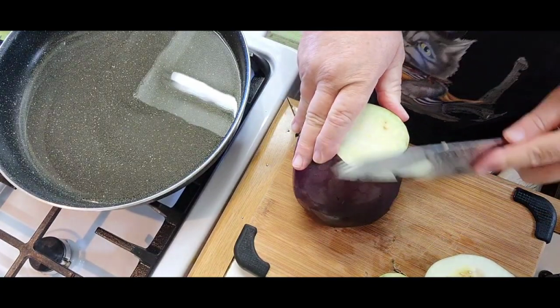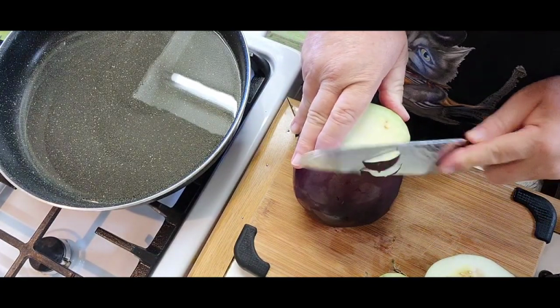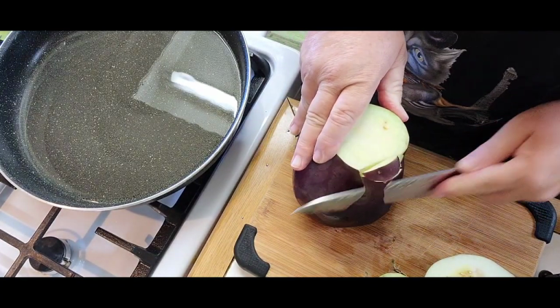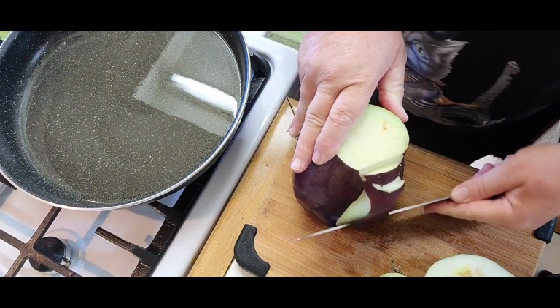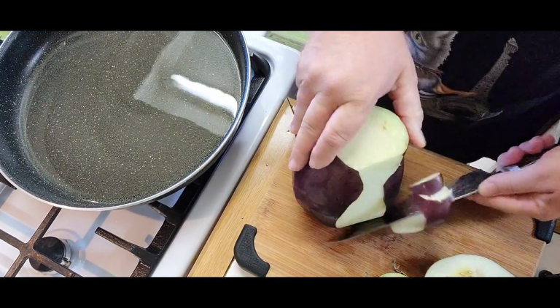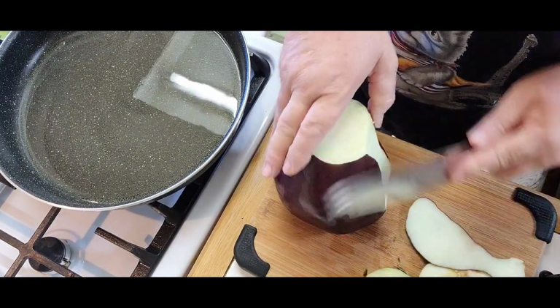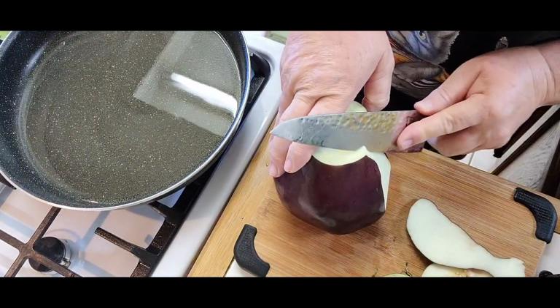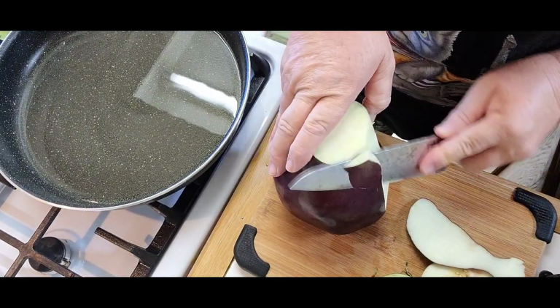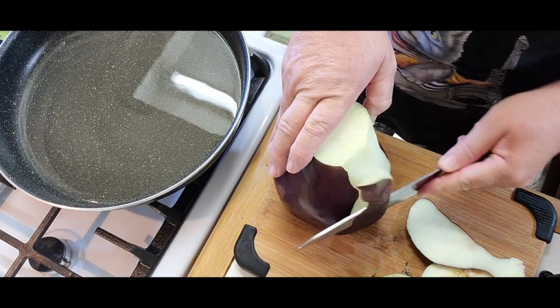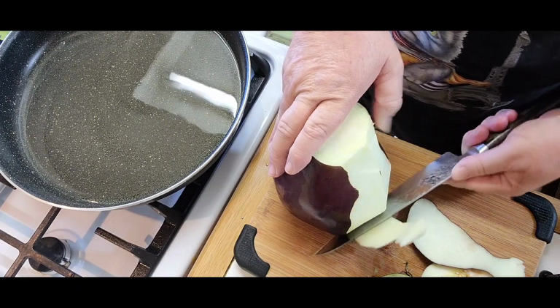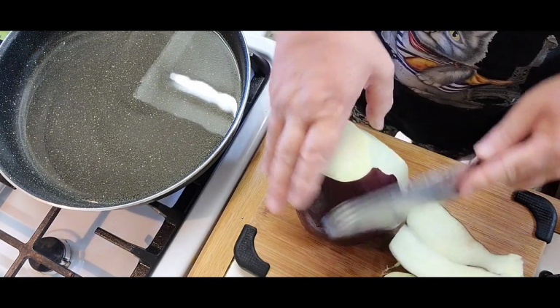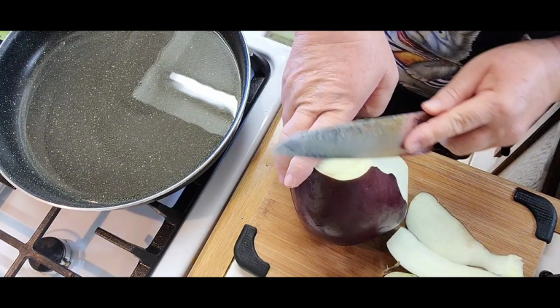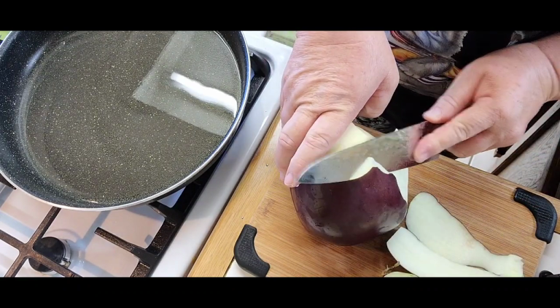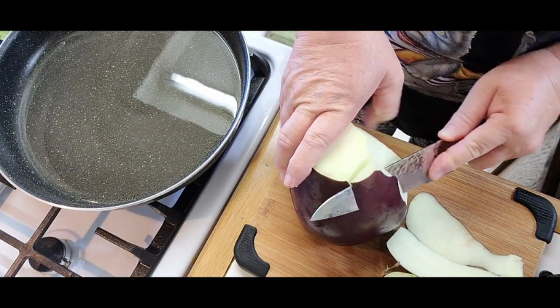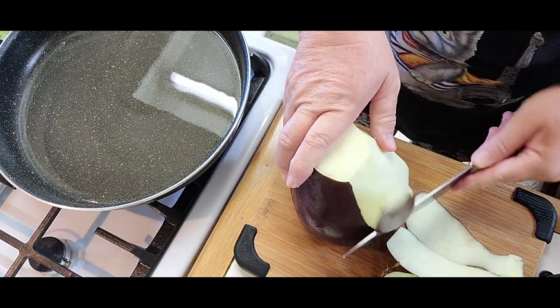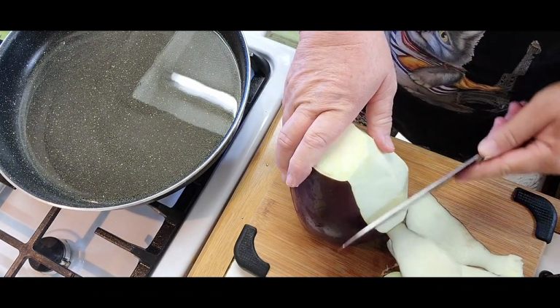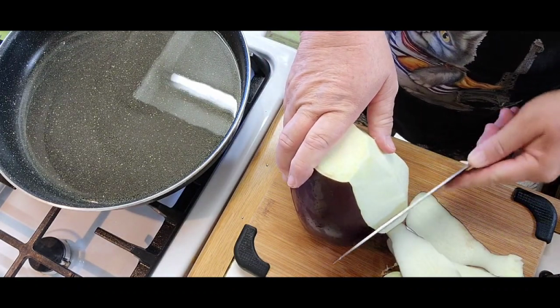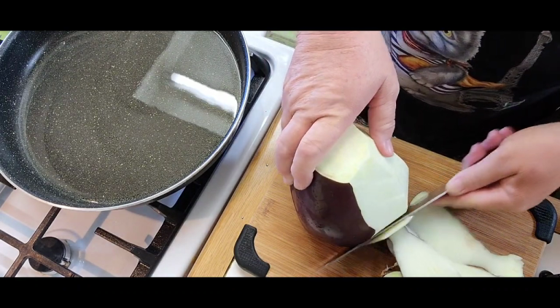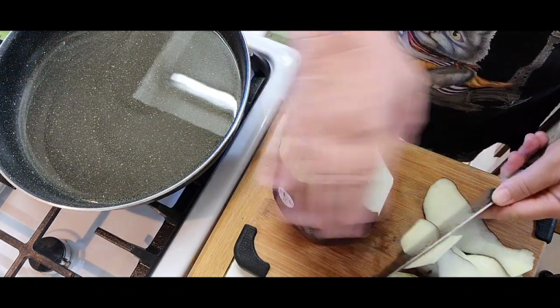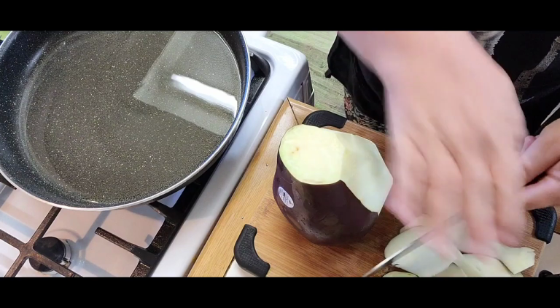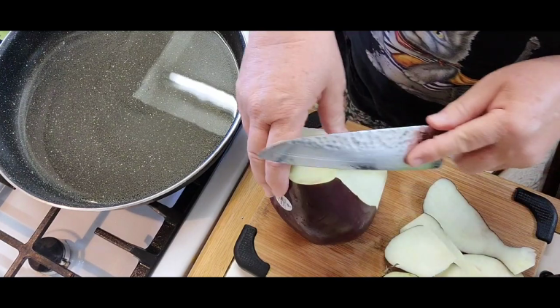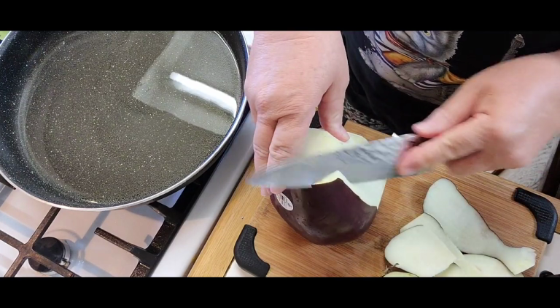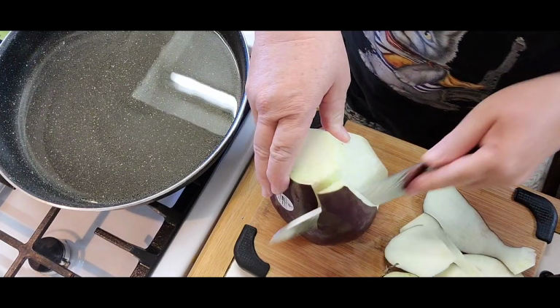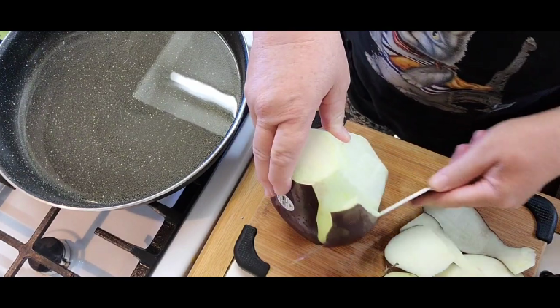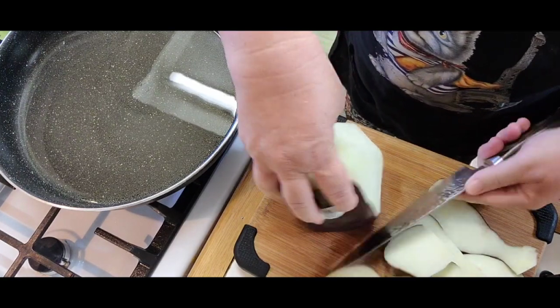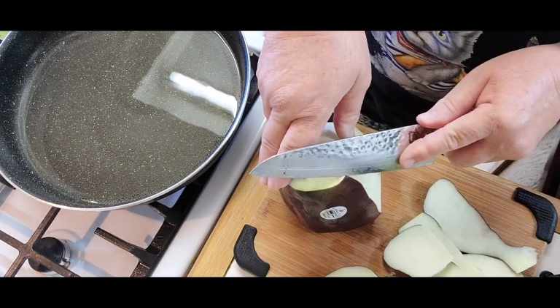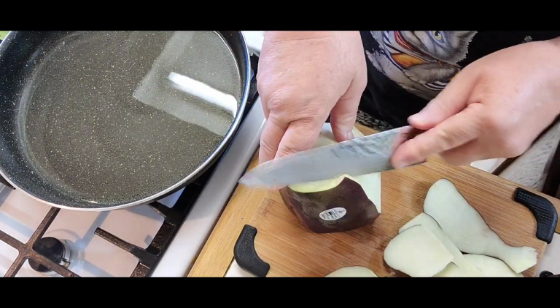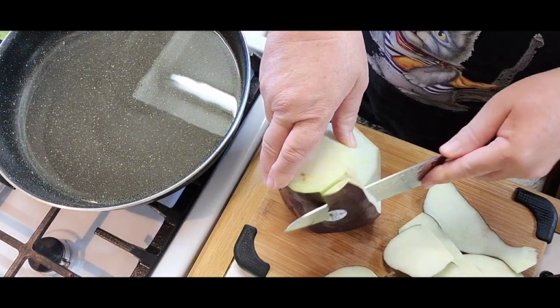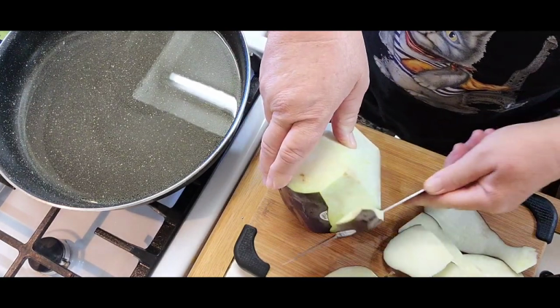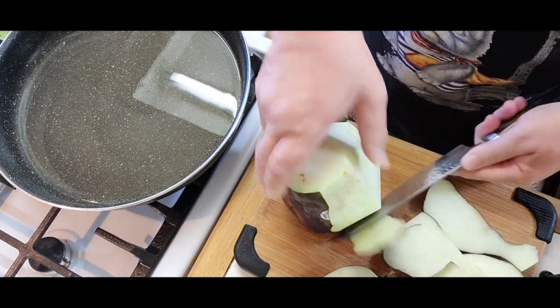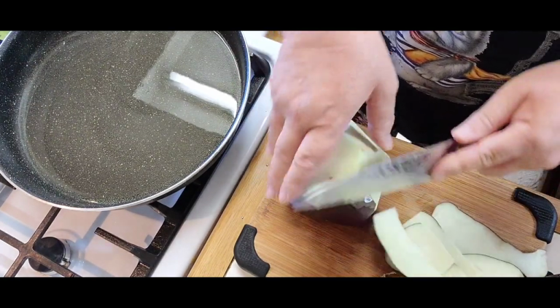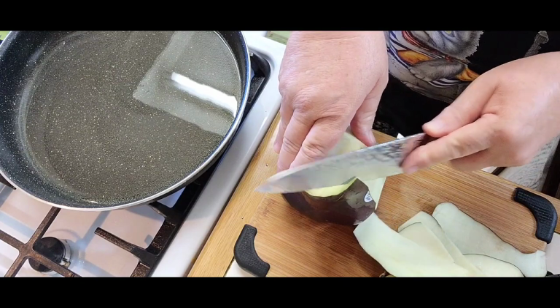You take a slice off the bottom, a slice off the top. That way it doesn't move around, and then you can hurt yourself with a knife. This way it's stable on the cutting board.